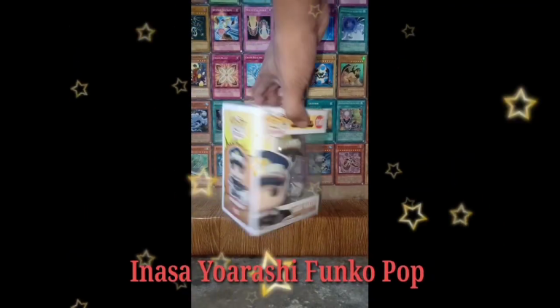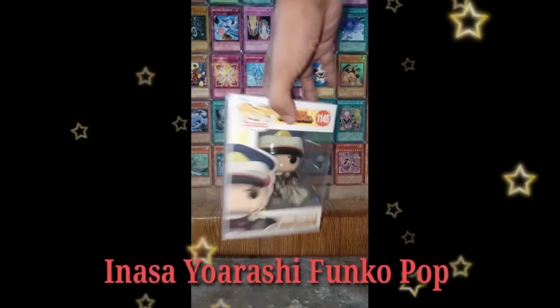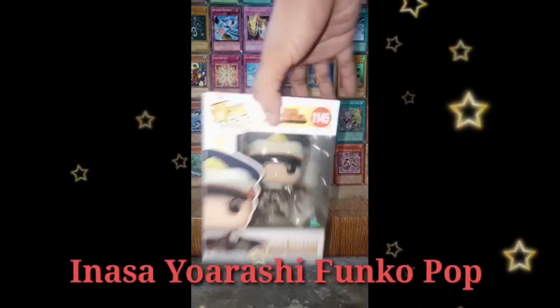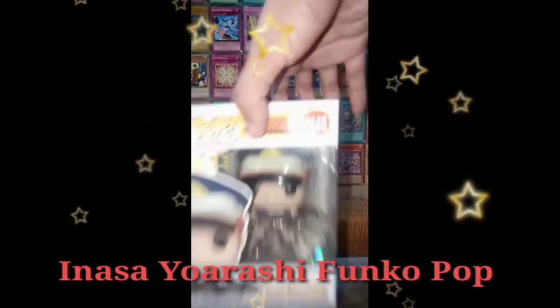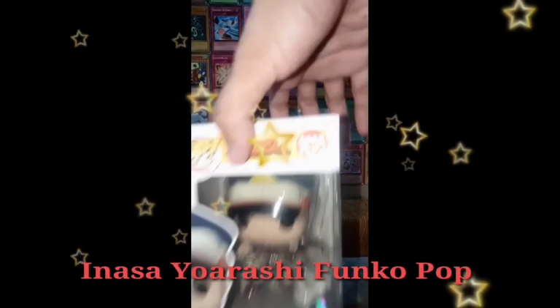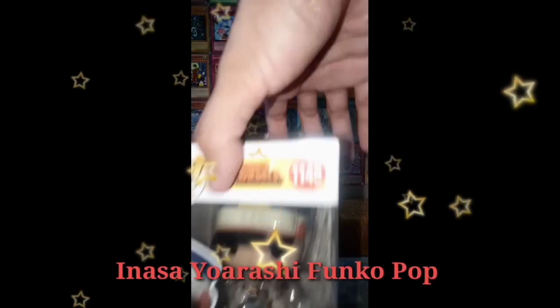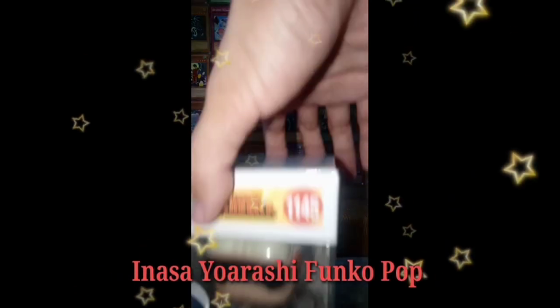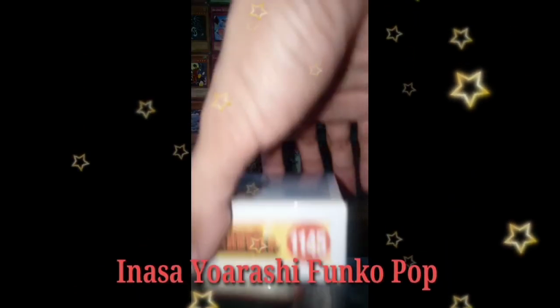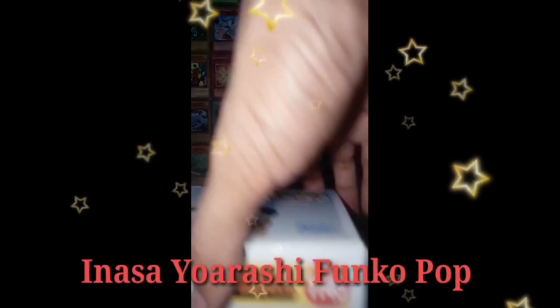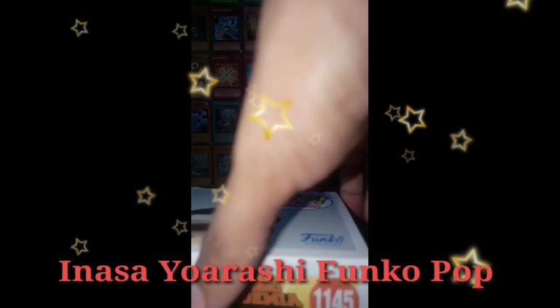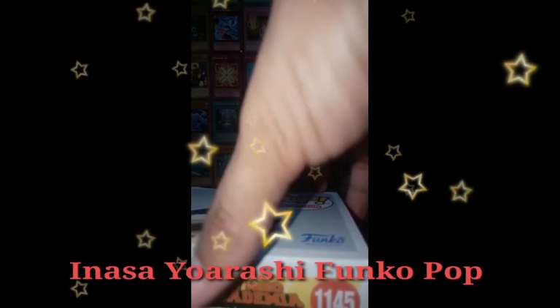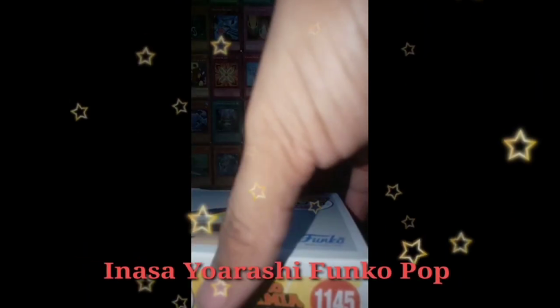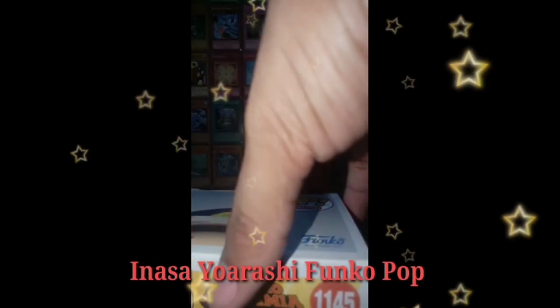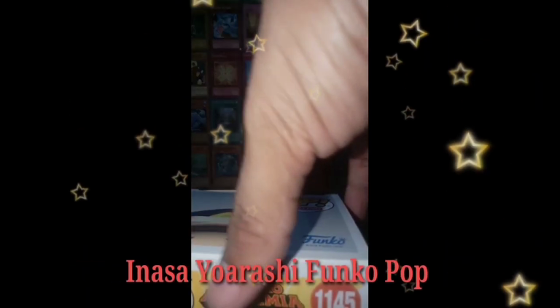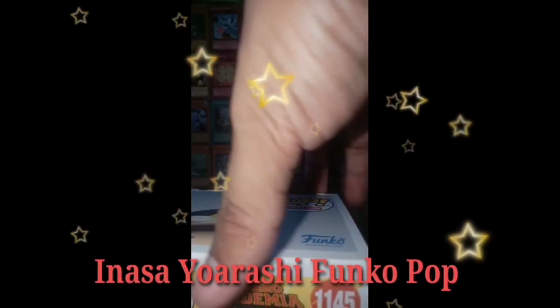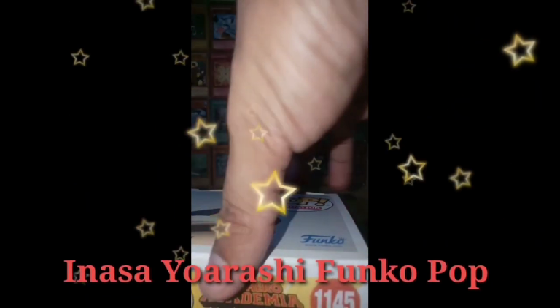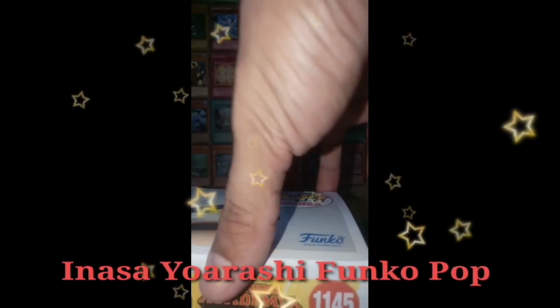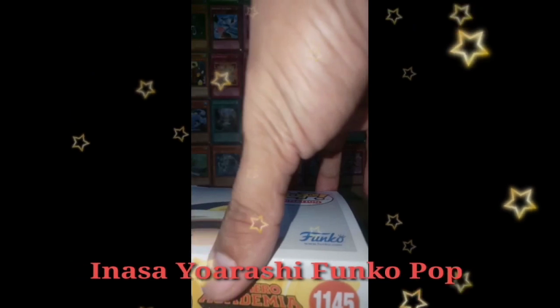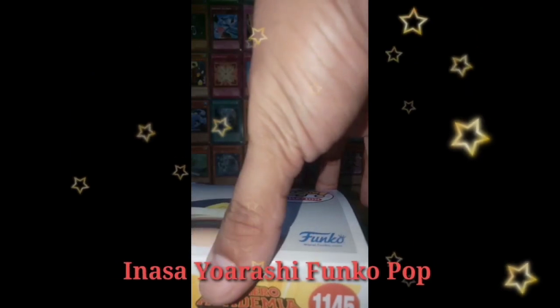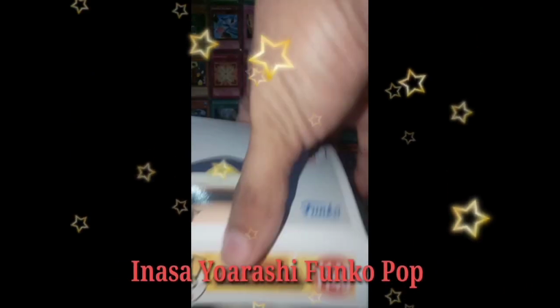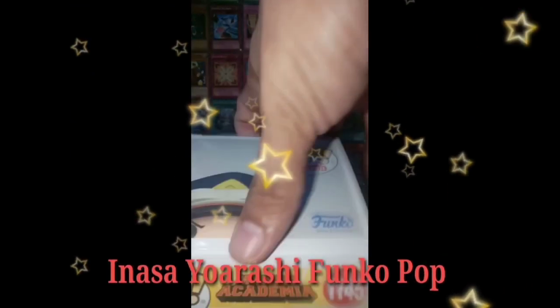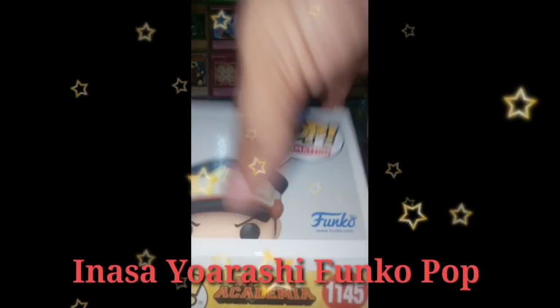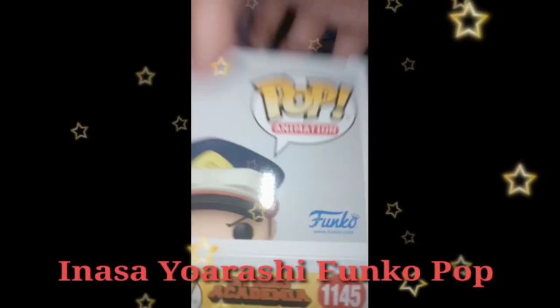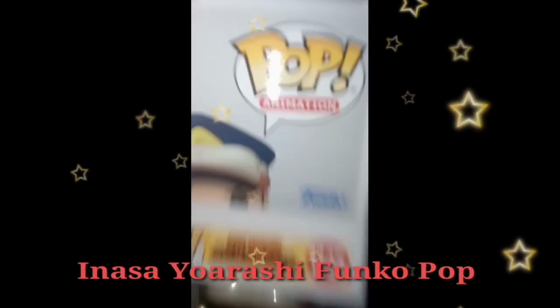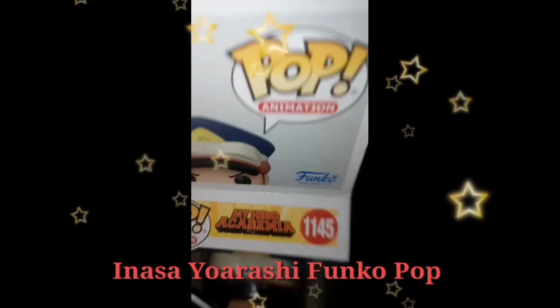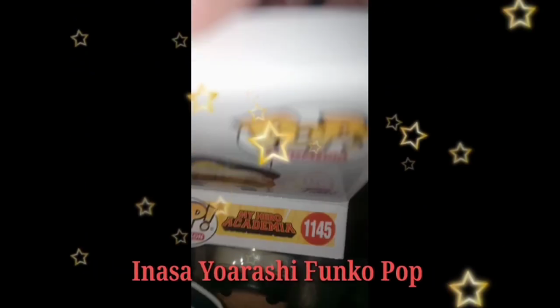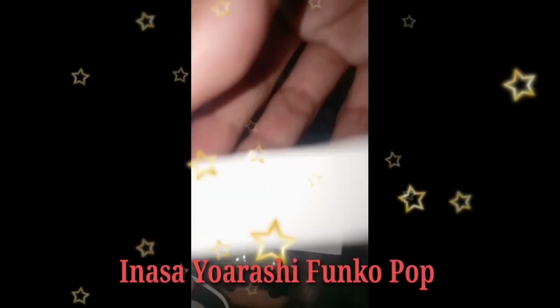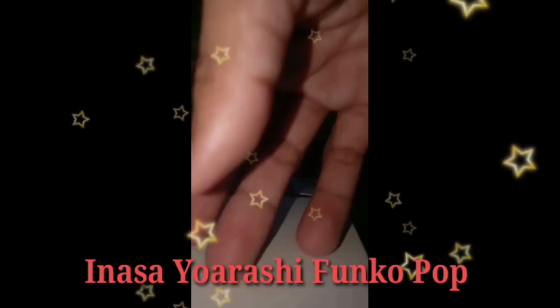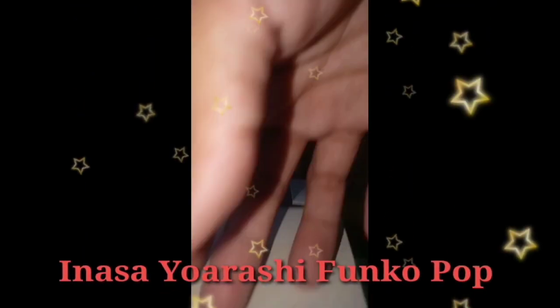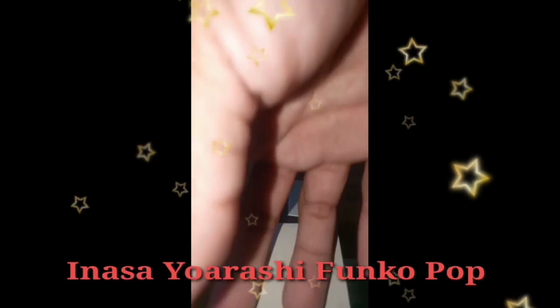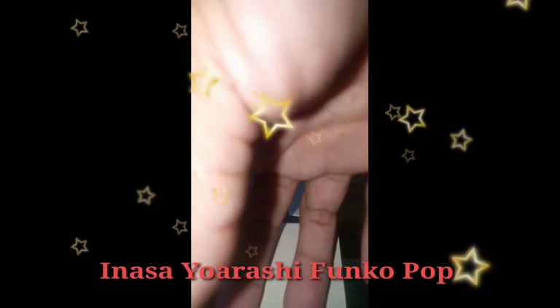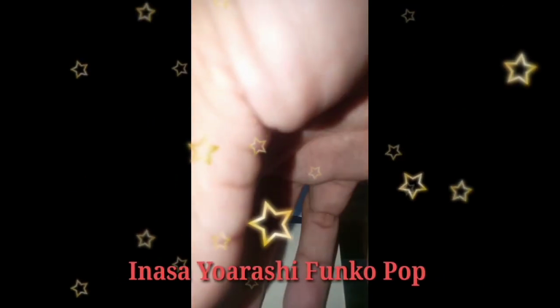In his school uniform, Inasa wears the same white collared shirt and dark pants as all Shiketsu High students. He also sports Shiketsu's signature hat whether he be in uniform or in his hero costume.